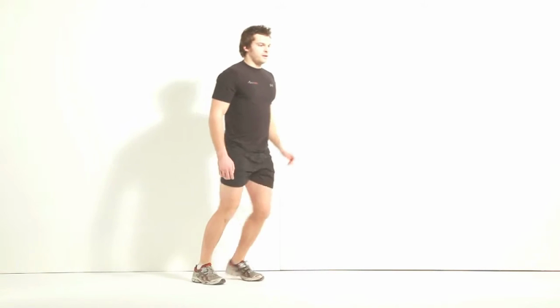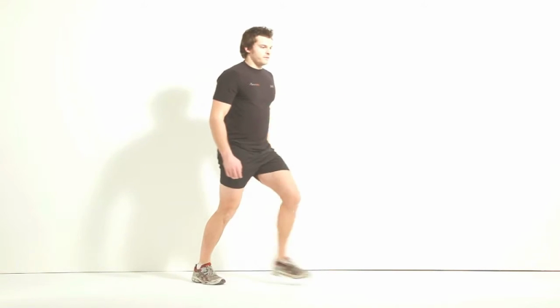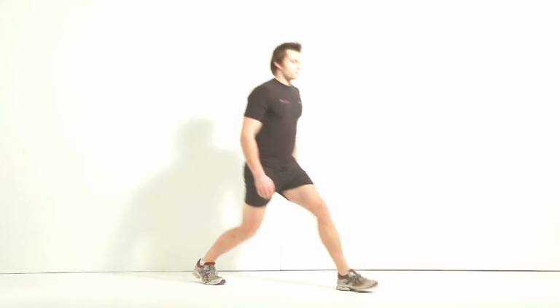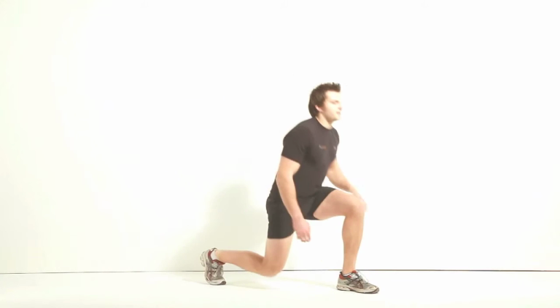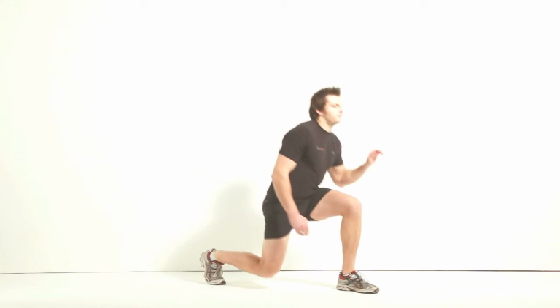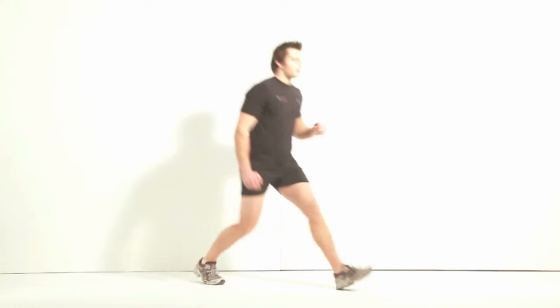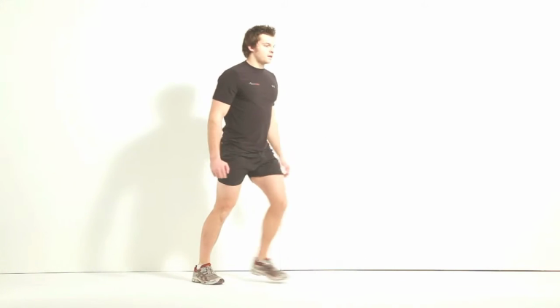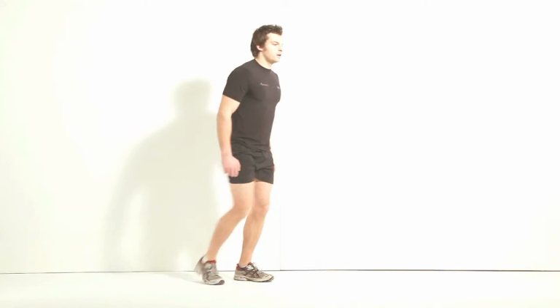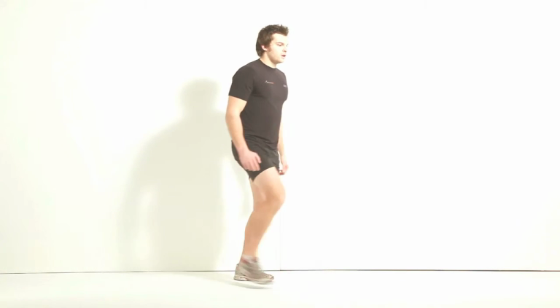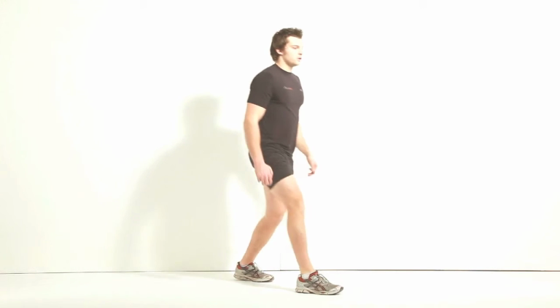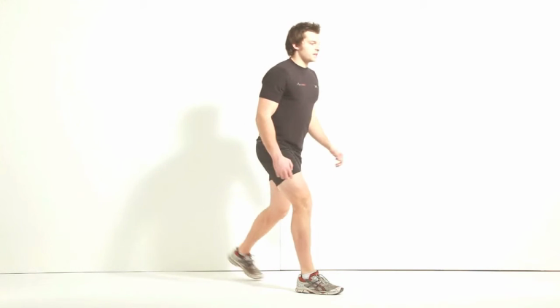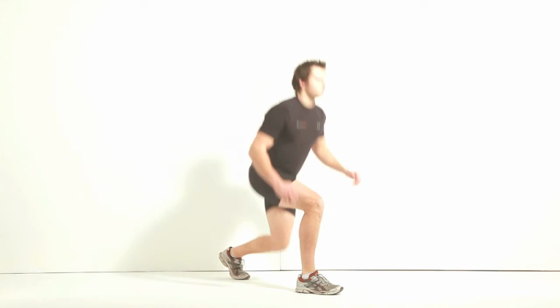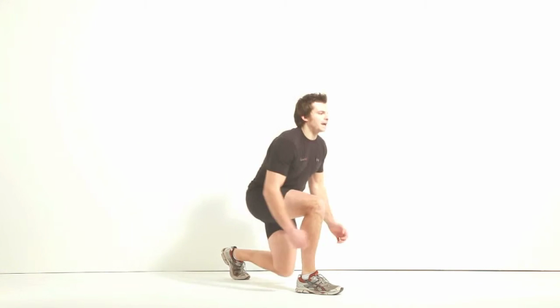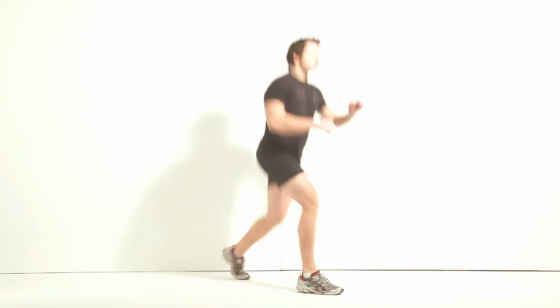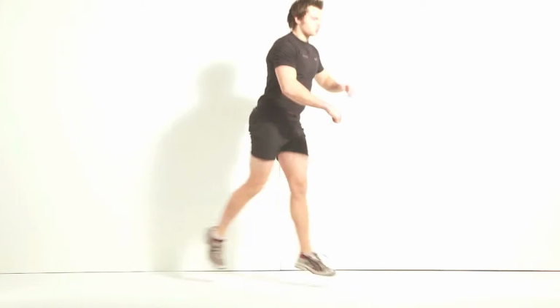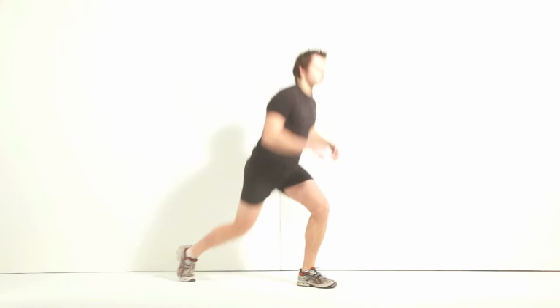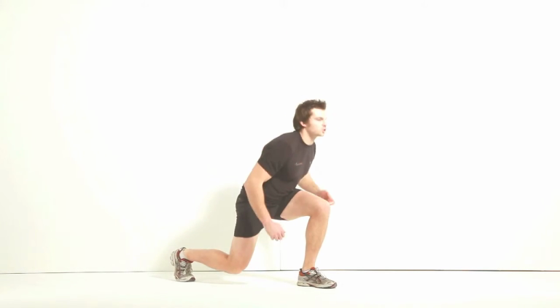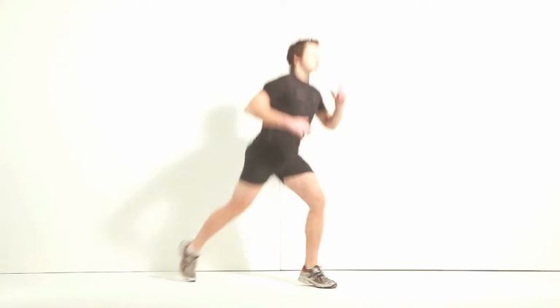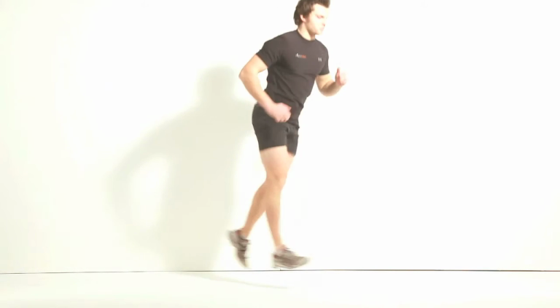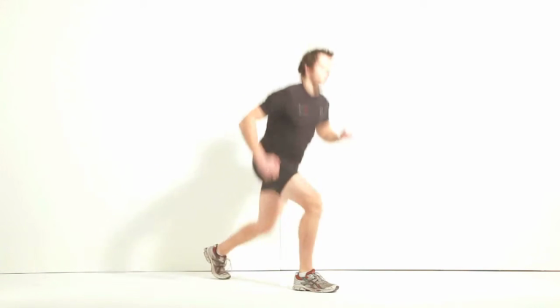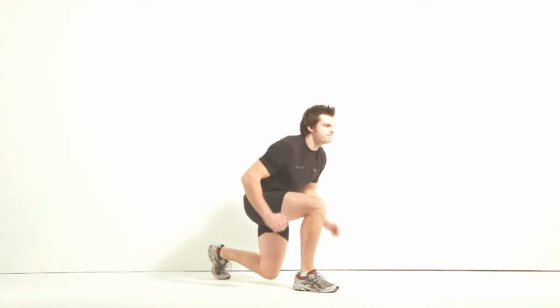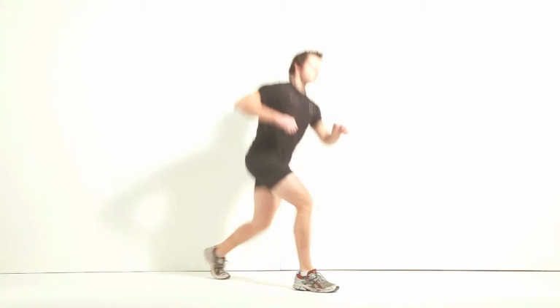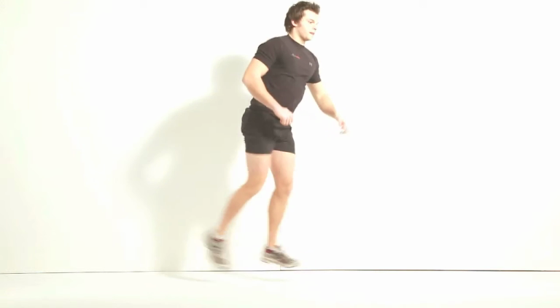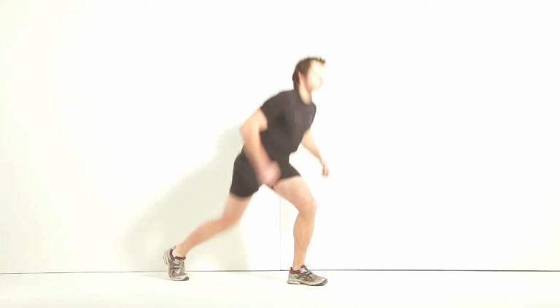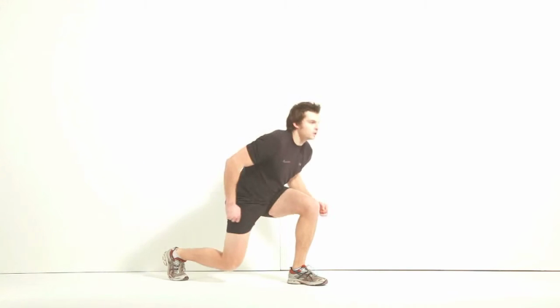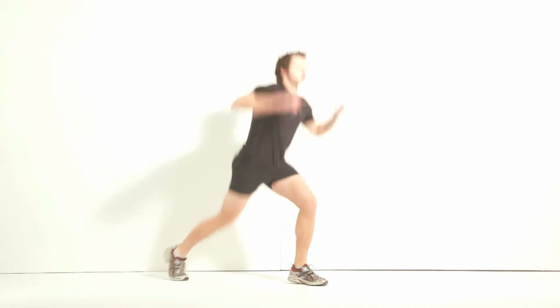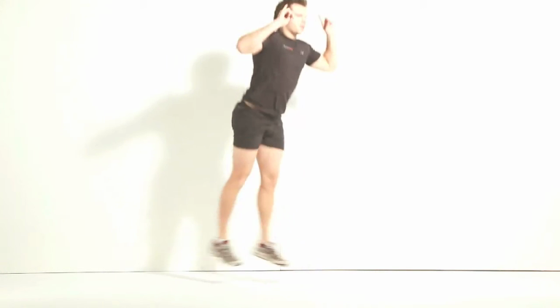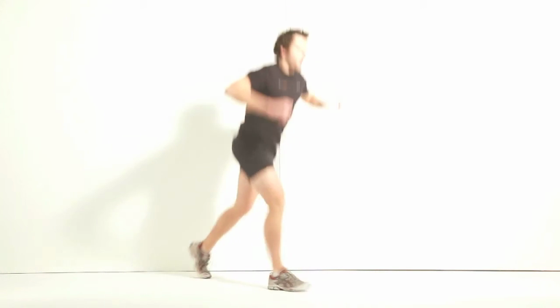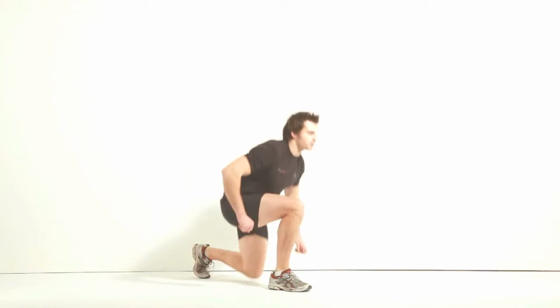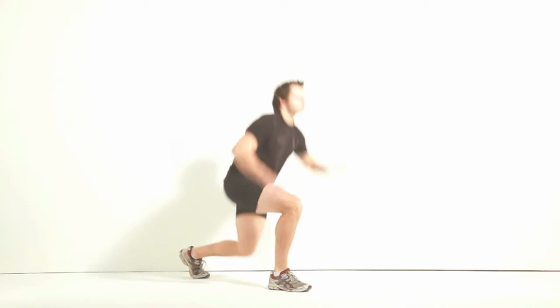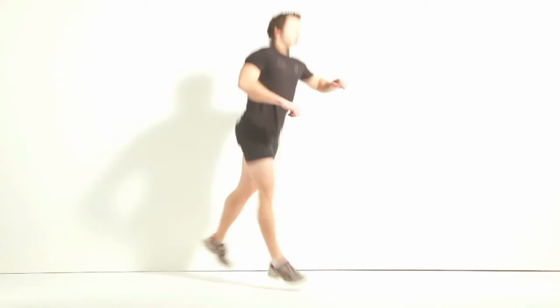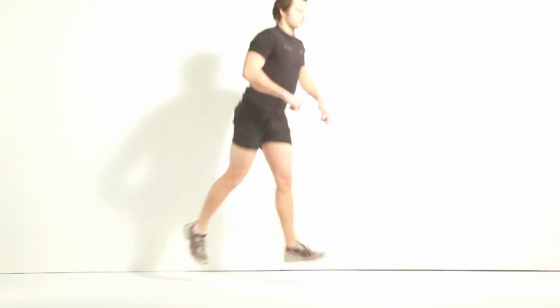If you want to make it even harder, you can take it plyometric so you're really jumping through it like so. Now try and get up and get some hang time.